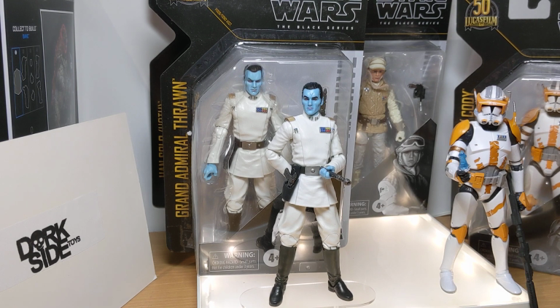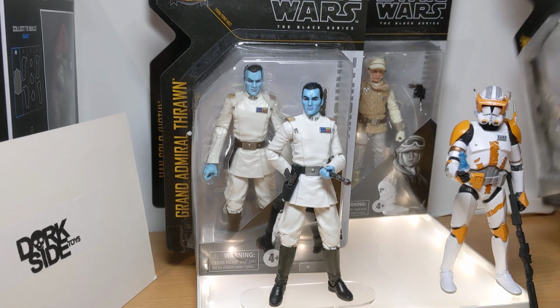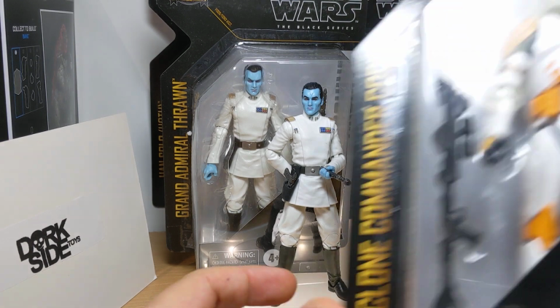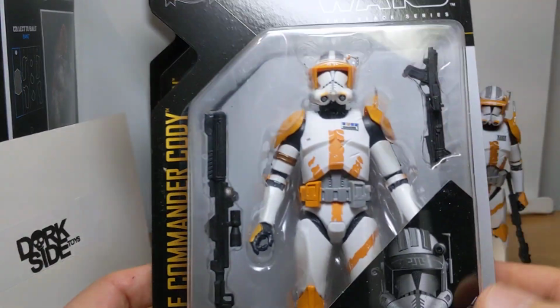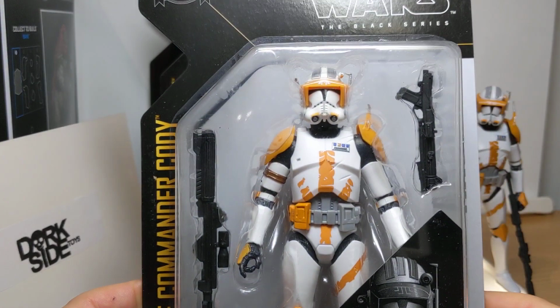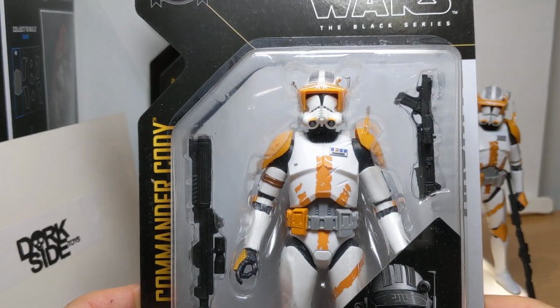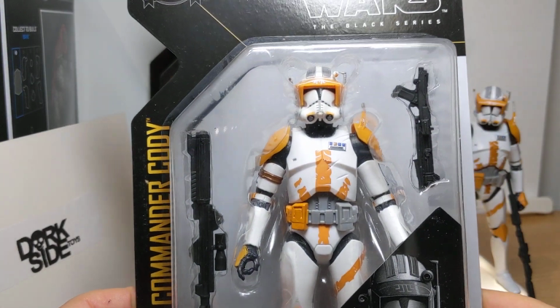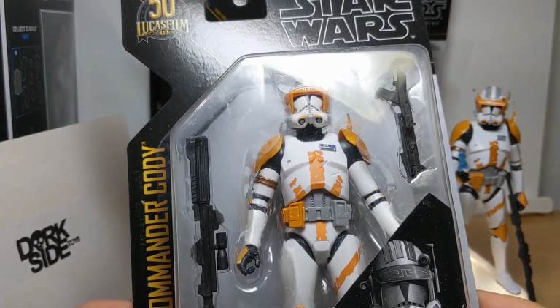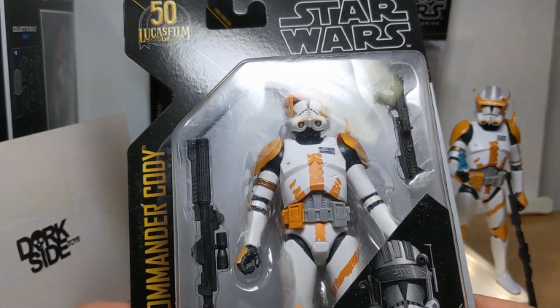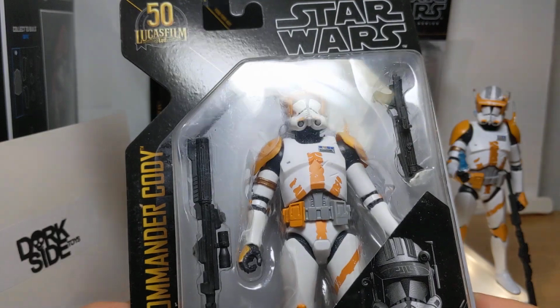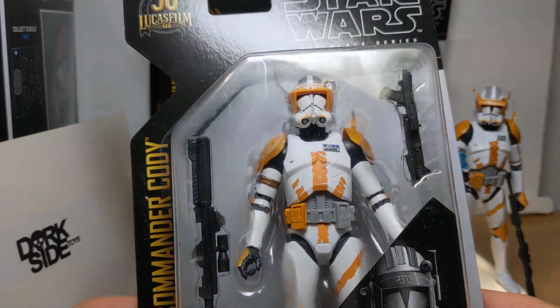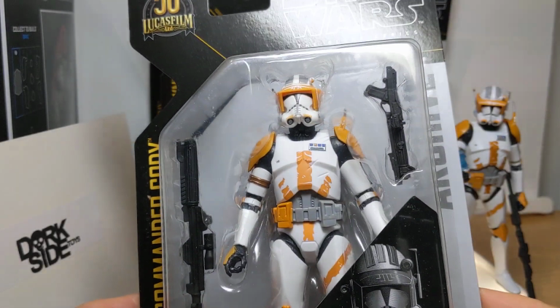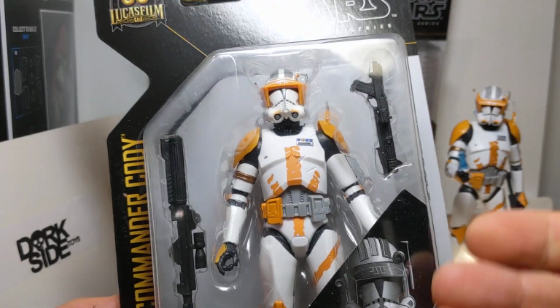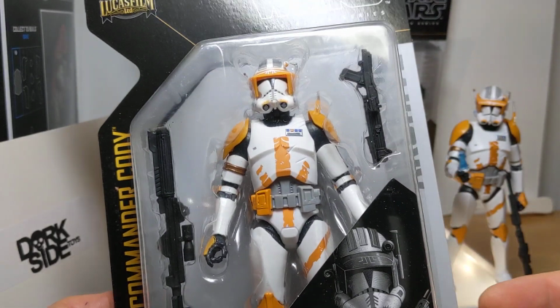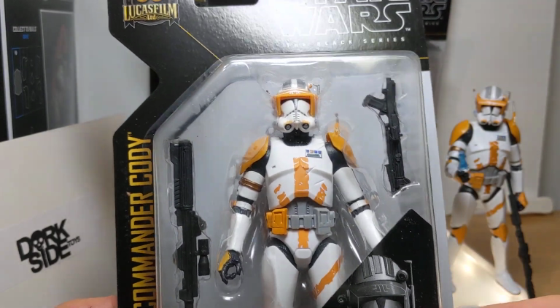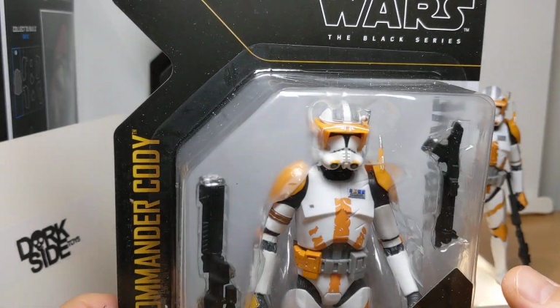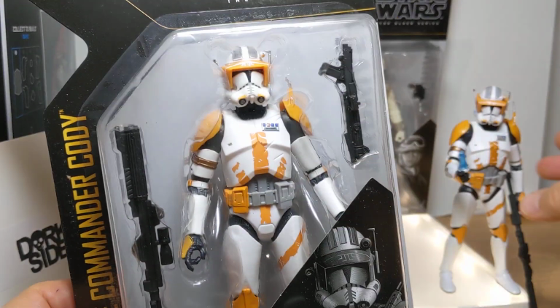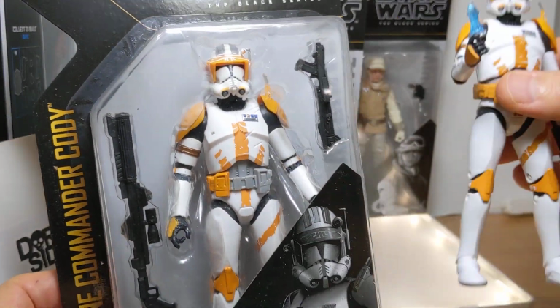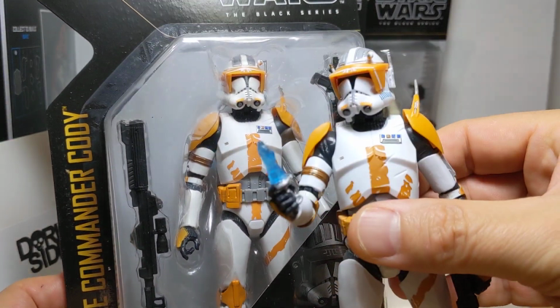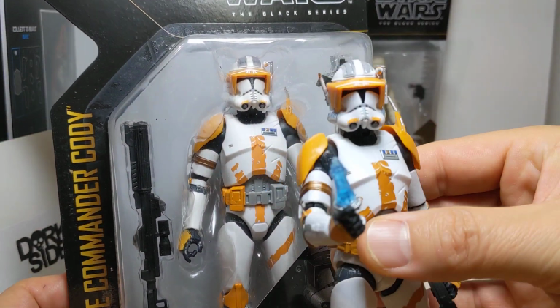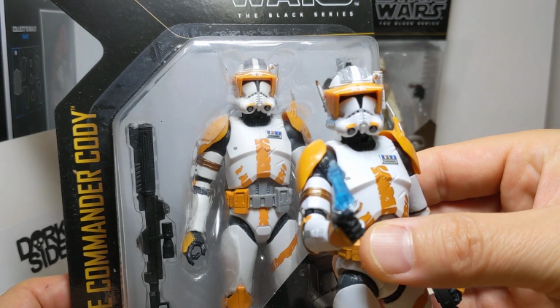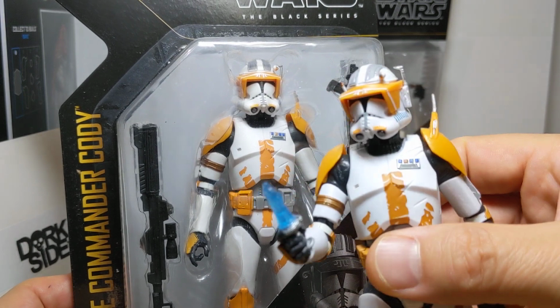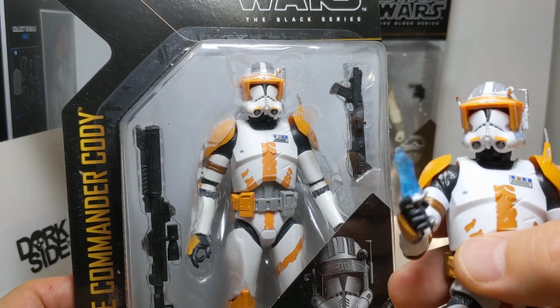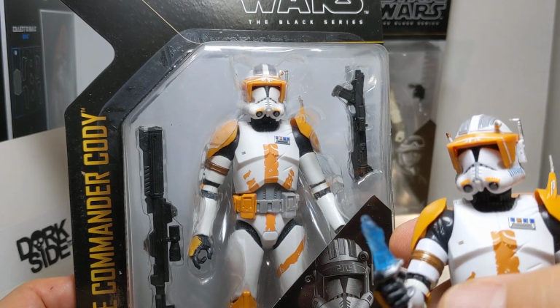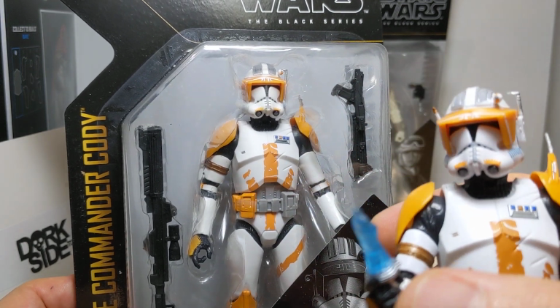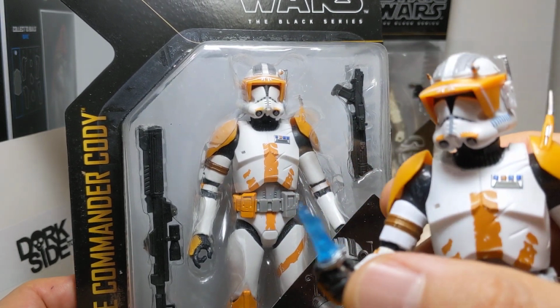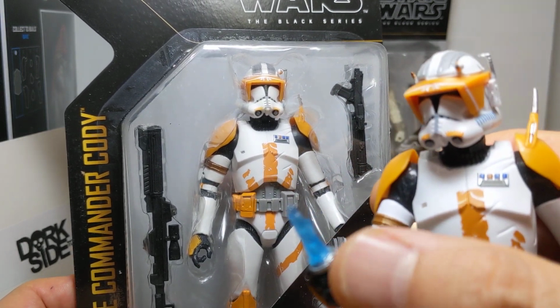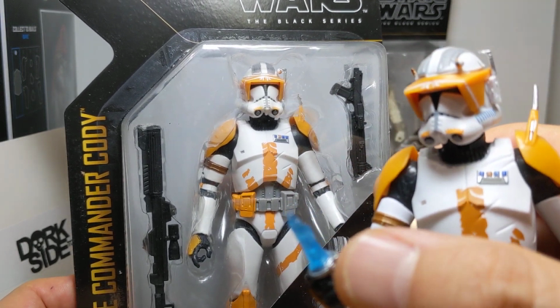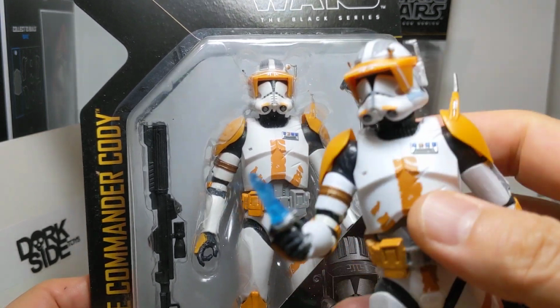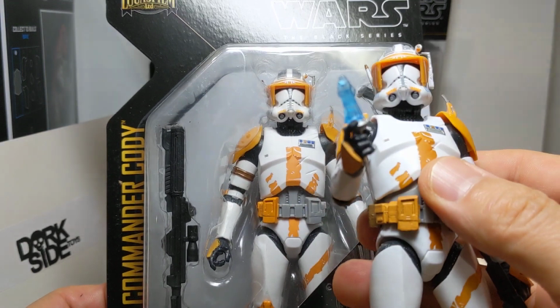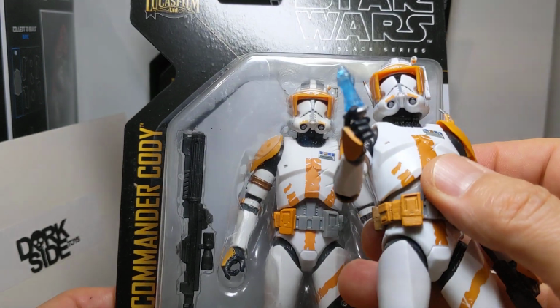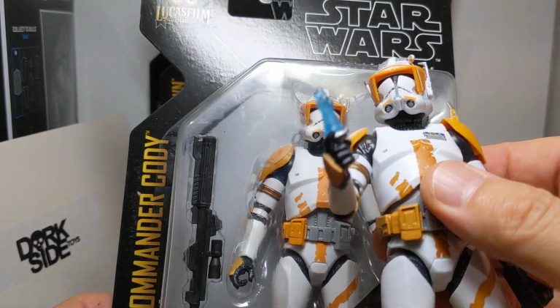I don't think I'm going to open the Cody. I think the card looks absolutely awesome — it really does look good on that black and the art. So I think I'm going to keep them kind of one to rock, one to stock. I think it looks good. This is mine from an old 3.75-inch toy and we'll get in and compare him in just a second.